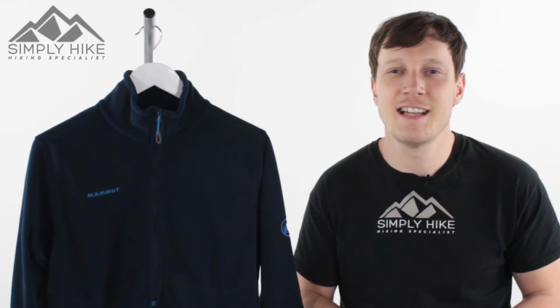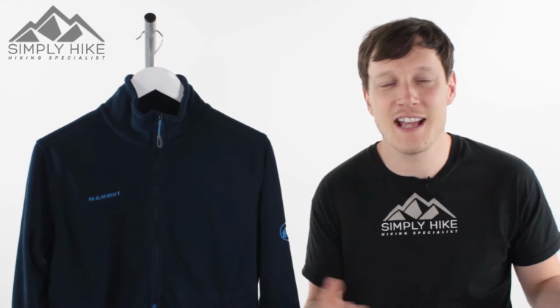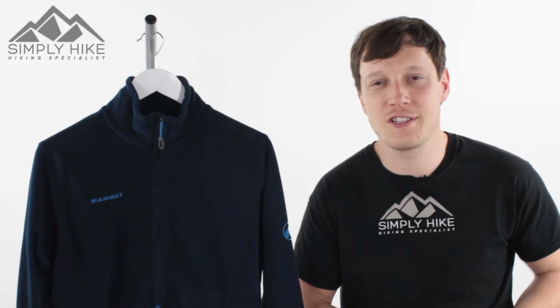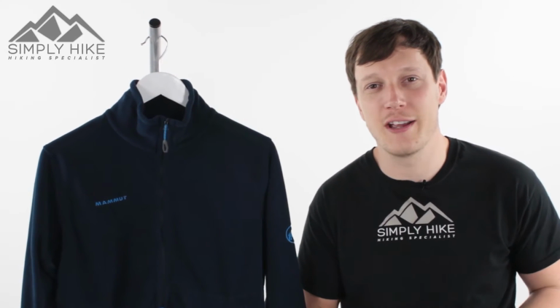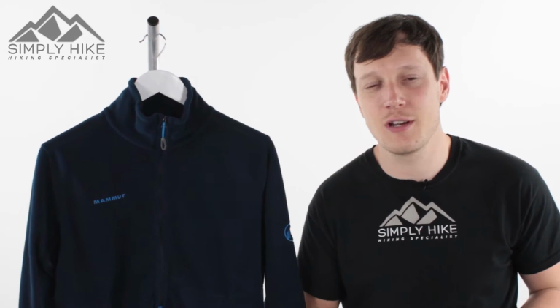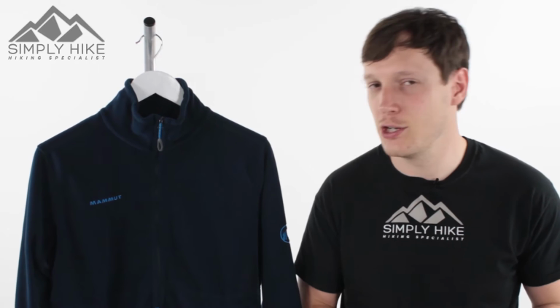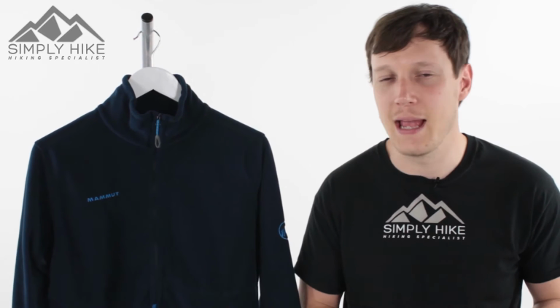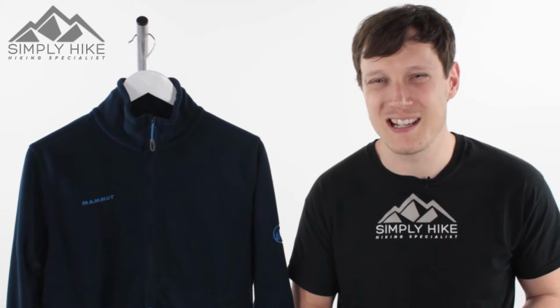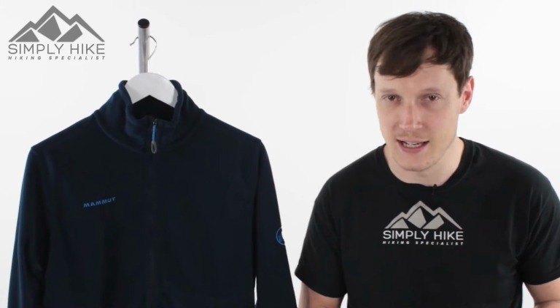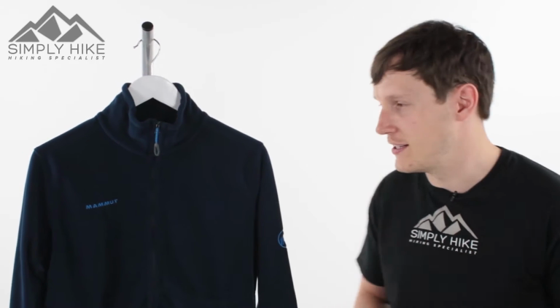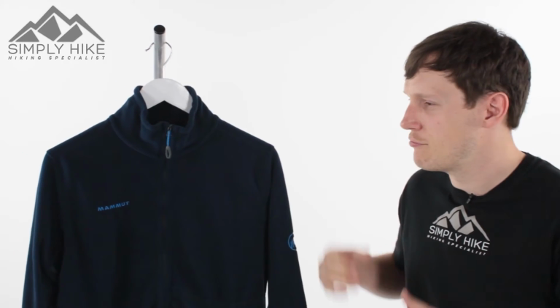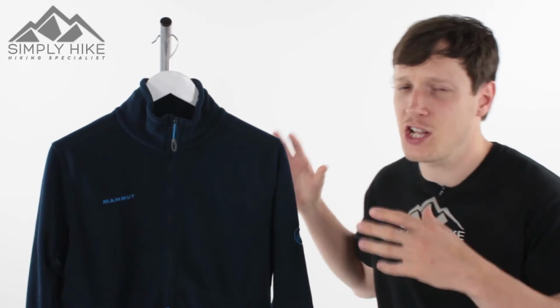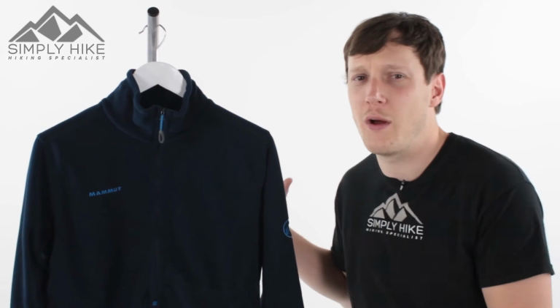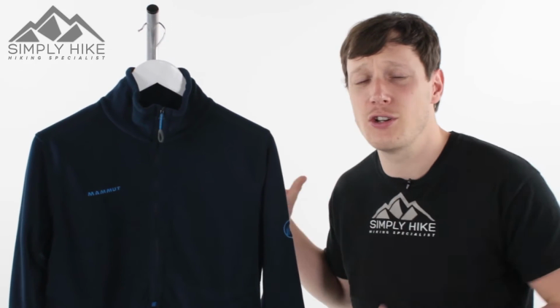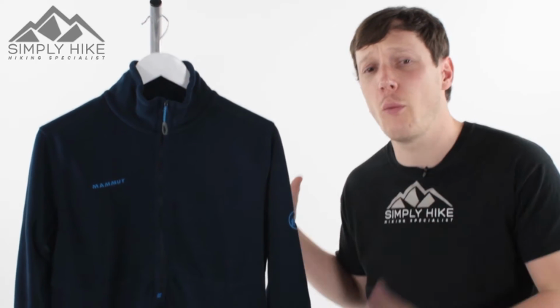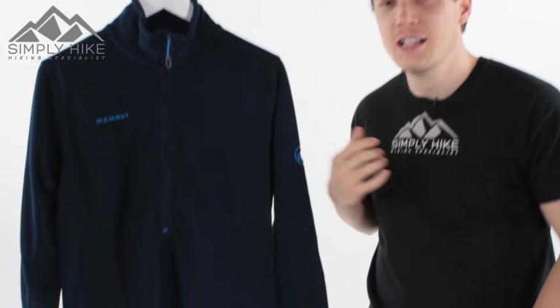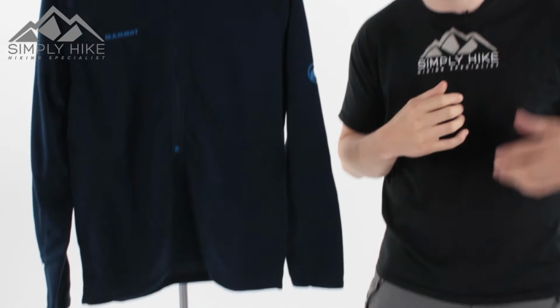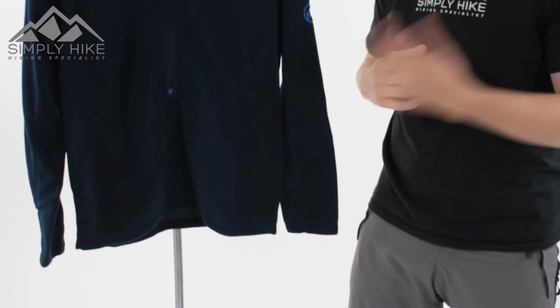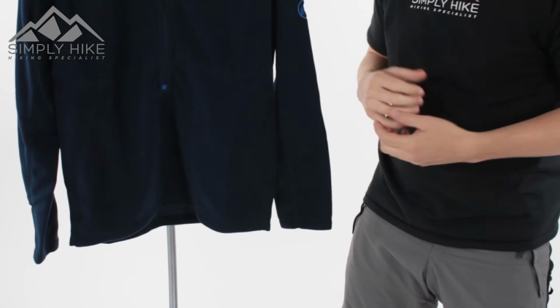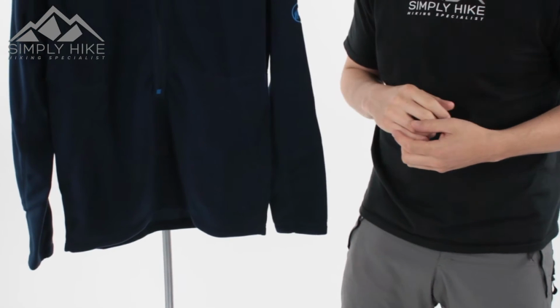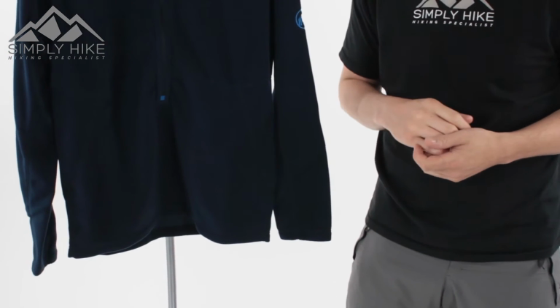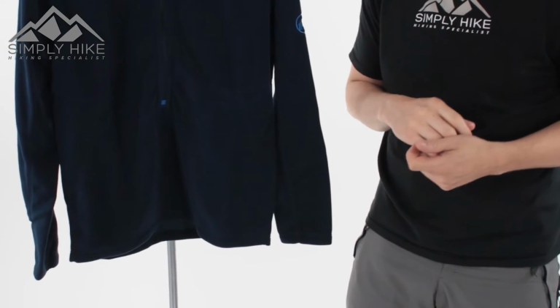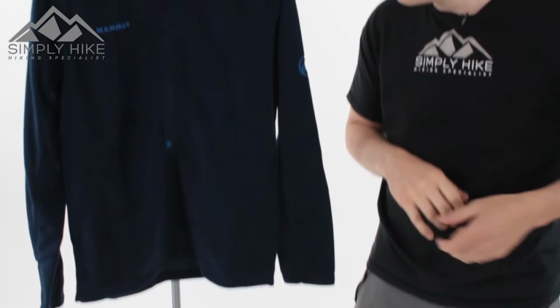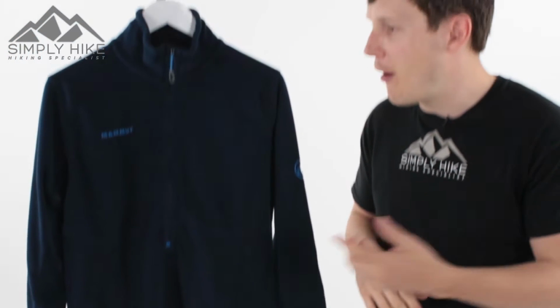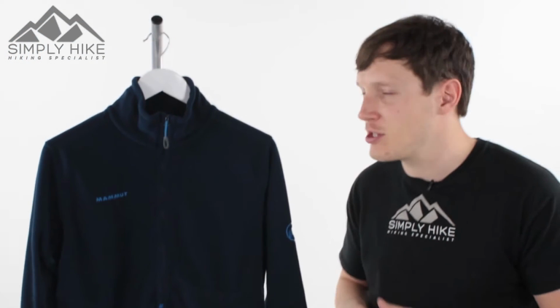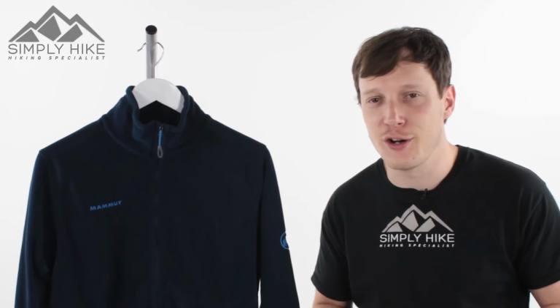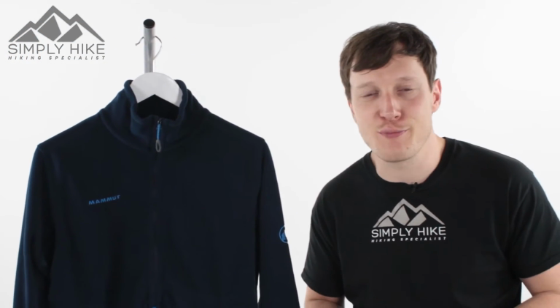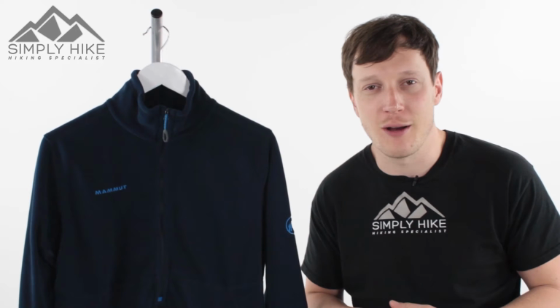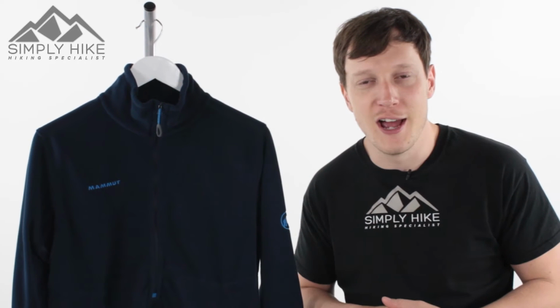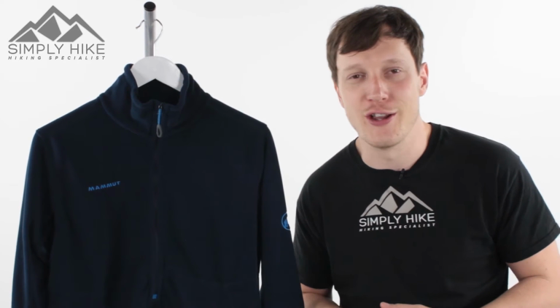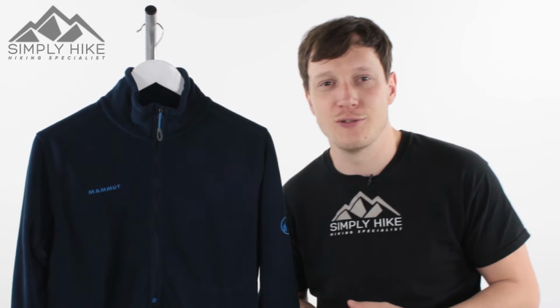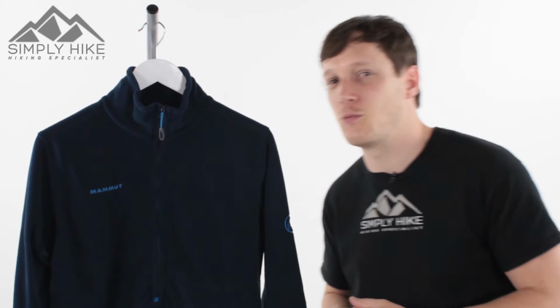Hey guys and welcome to Simply Hike. Today we're going to be taking a look at the Mammut Yadkin fleece. This is a really nice hundred-weight fleece, nice and lightweight. It's going to be great as a mid-layer during the late autumn and winter time, but perfect just by itself in spring, summer and early autumn as well.